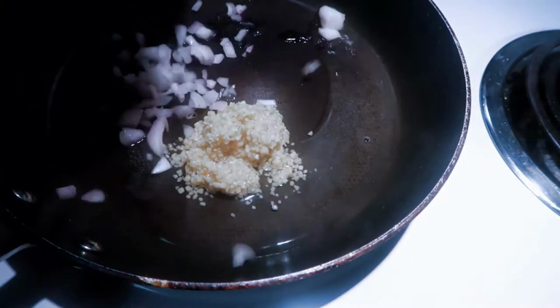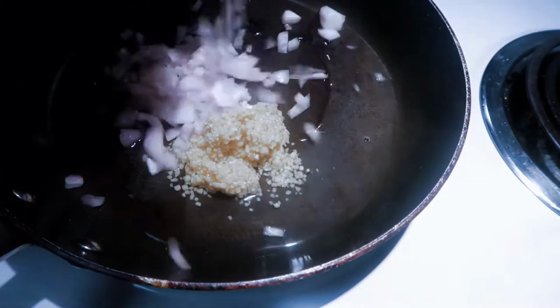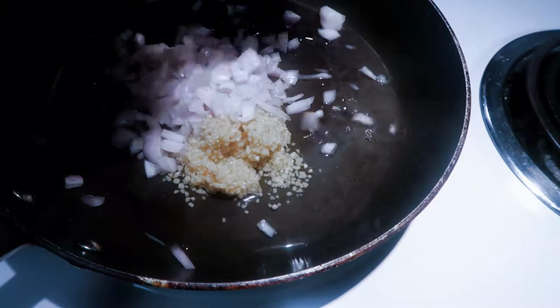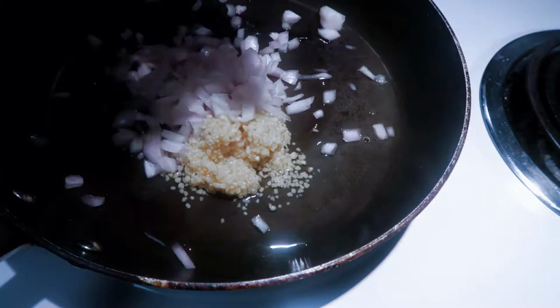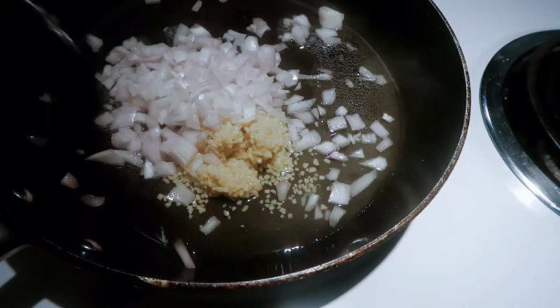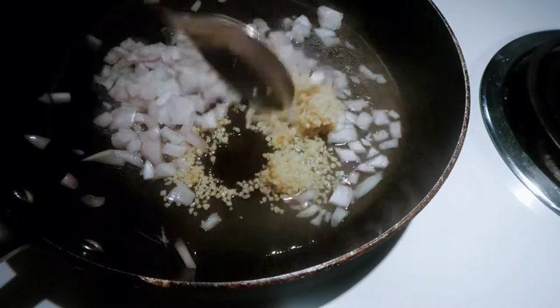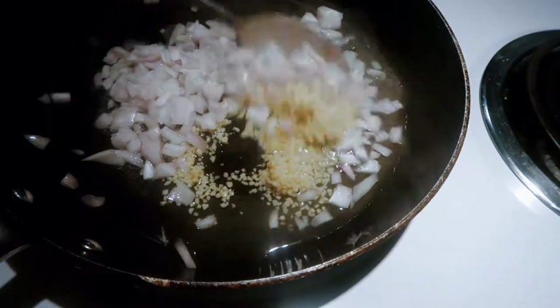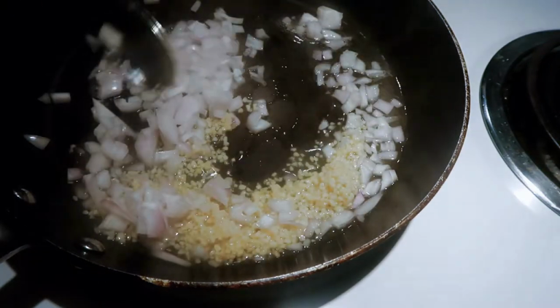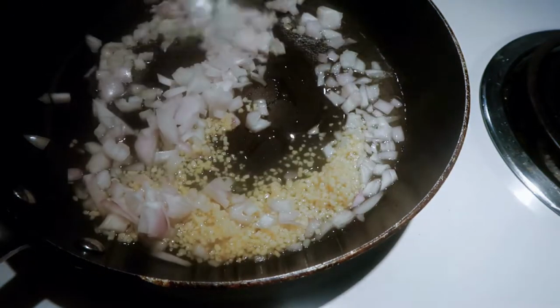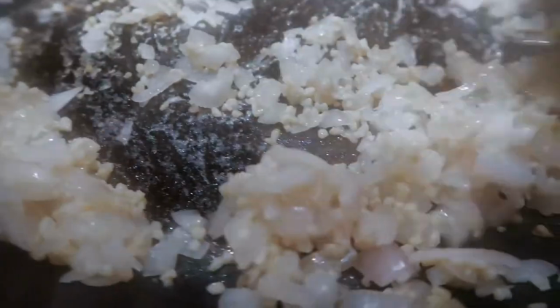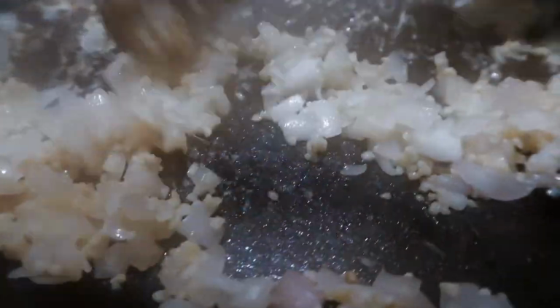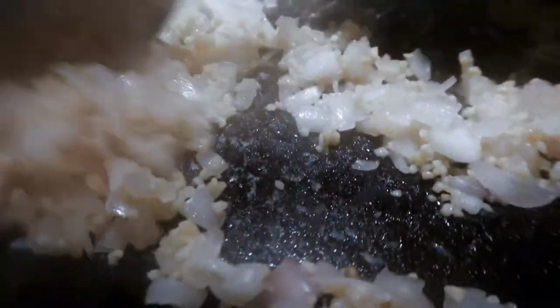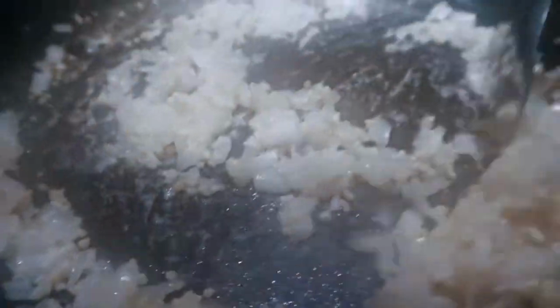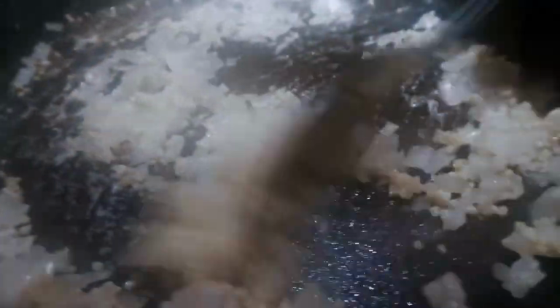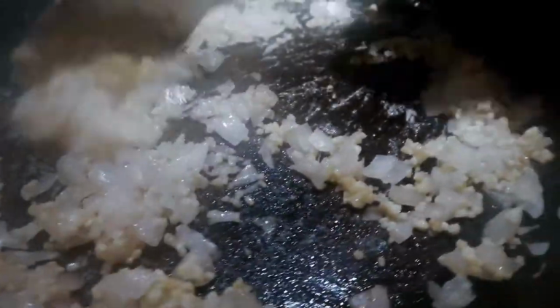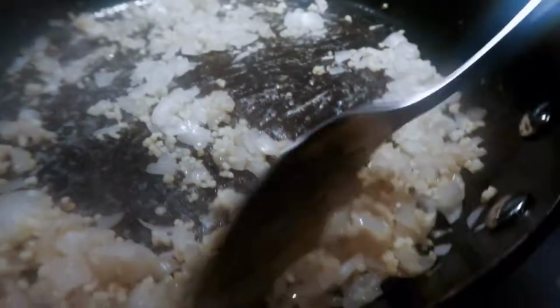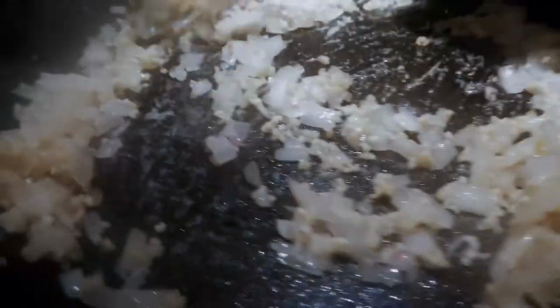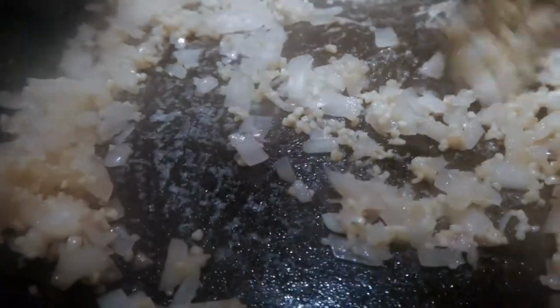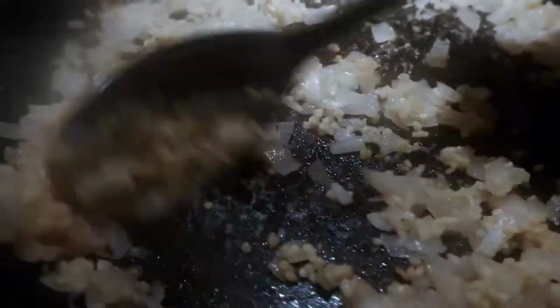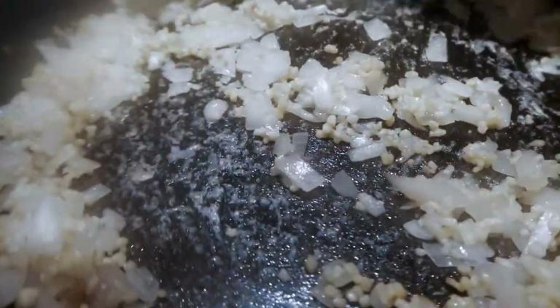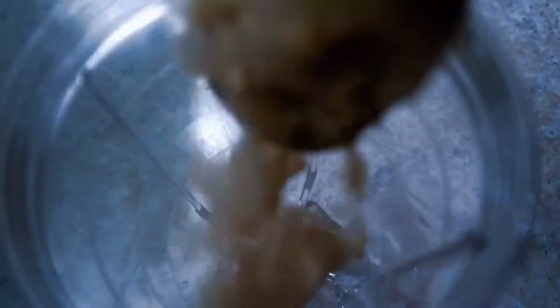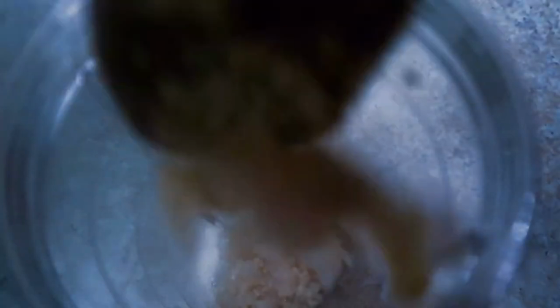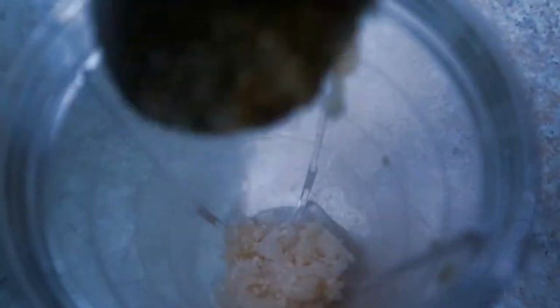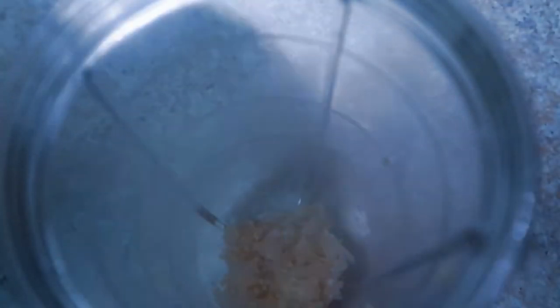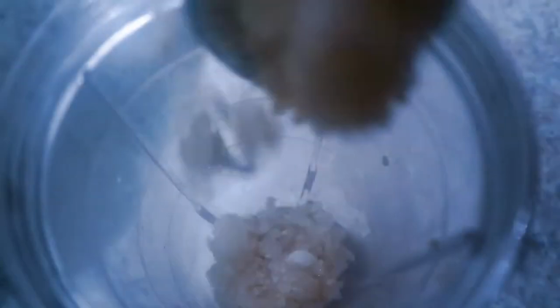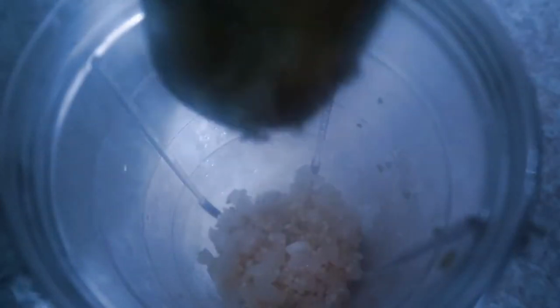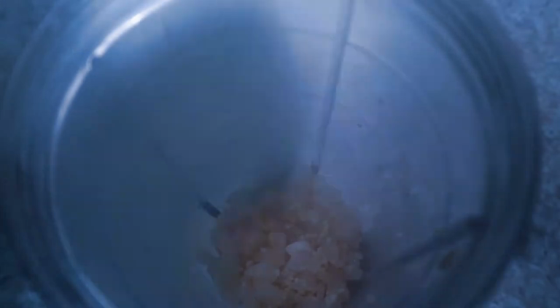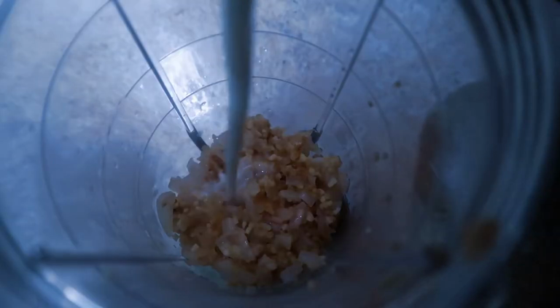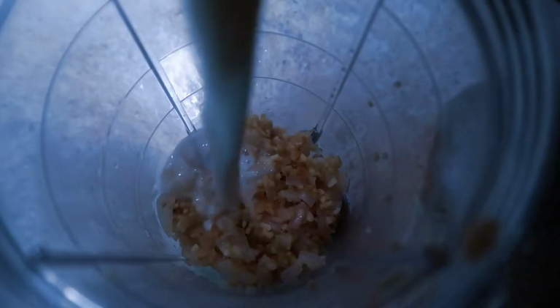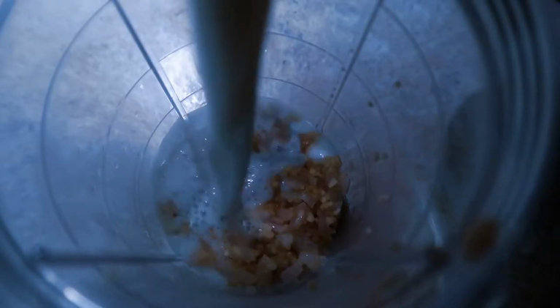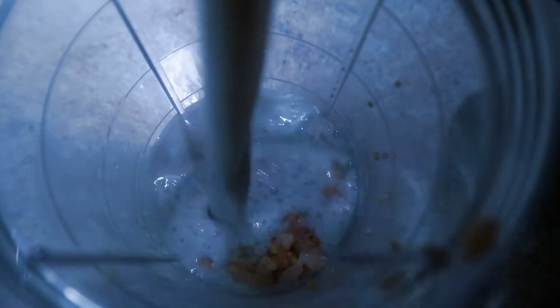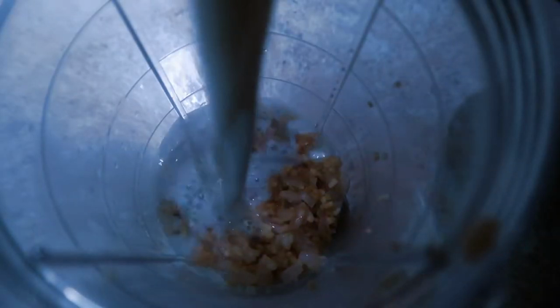While that's going, you're gonna want to put your garlic and onions in a sauté pan and sauté them until they're translucent. Once they're translucent, put them in a blender and blend it up. Add your nutritional yeast, salt, pepper, and other seasonings.